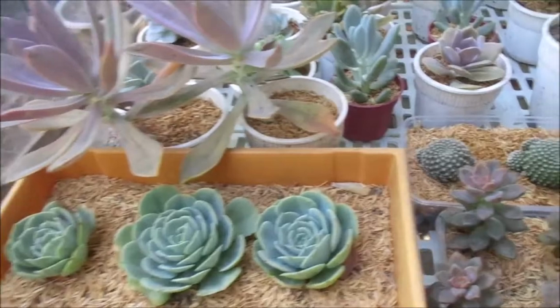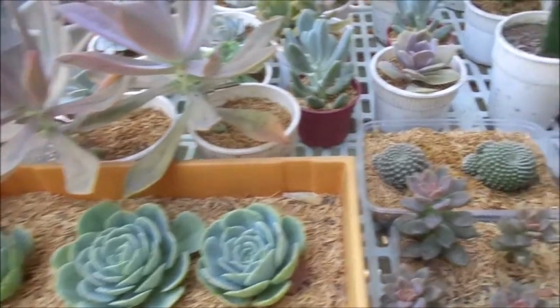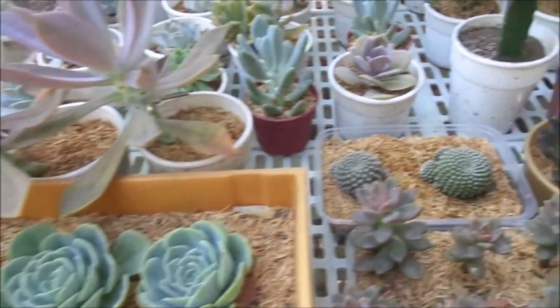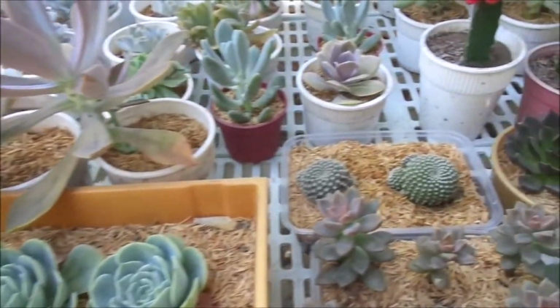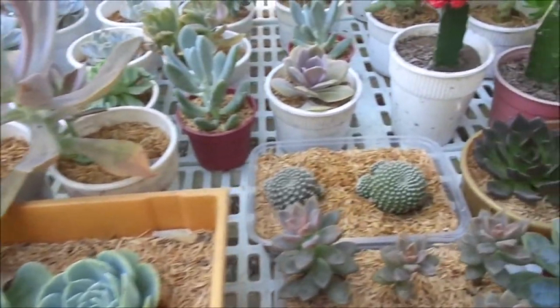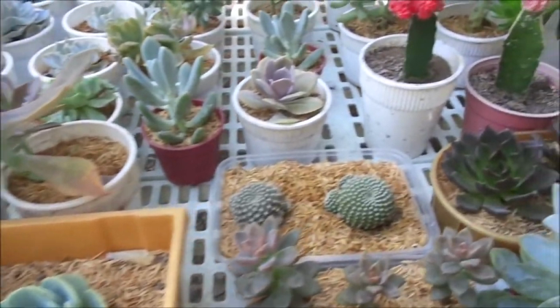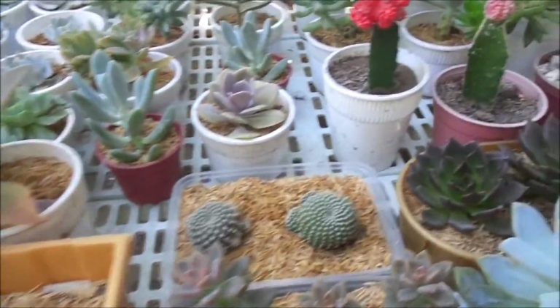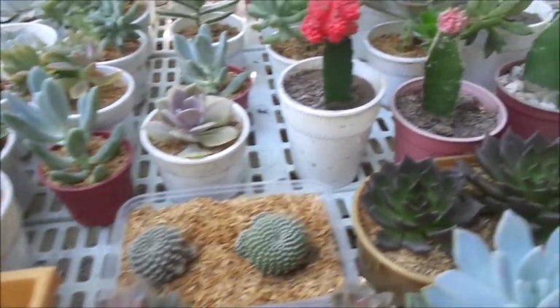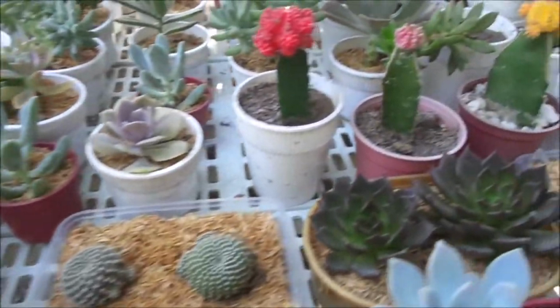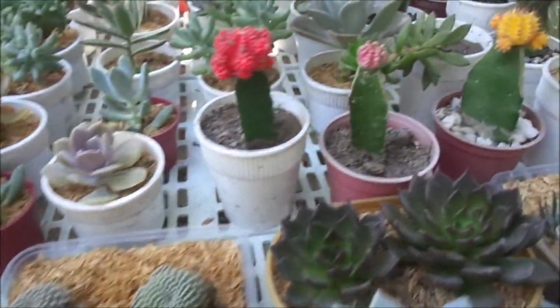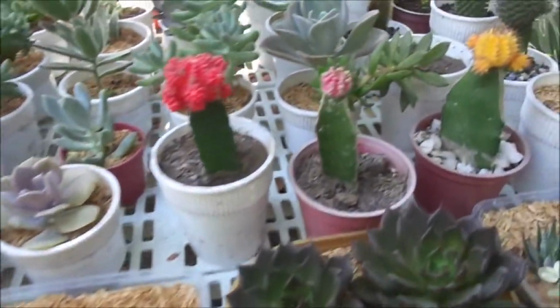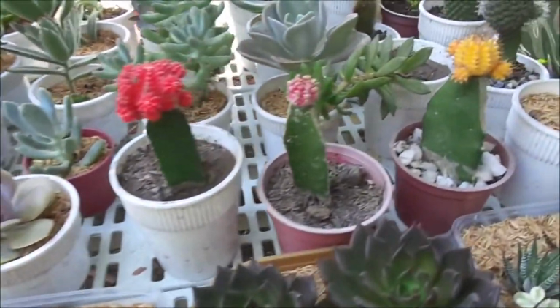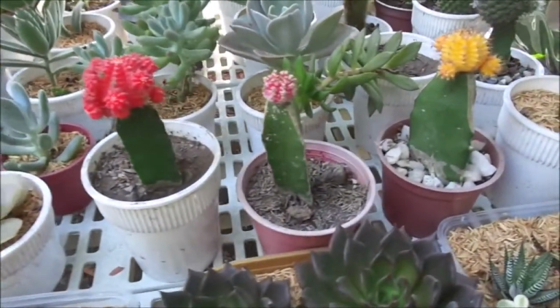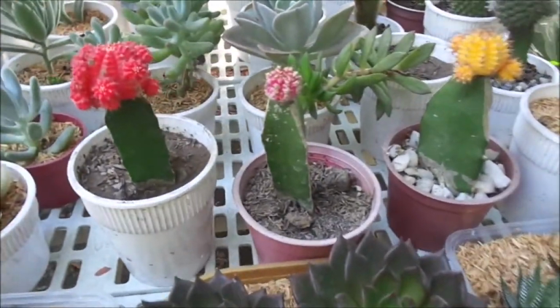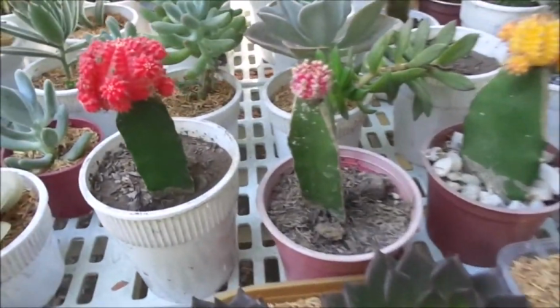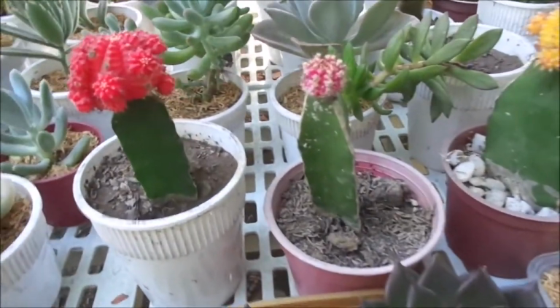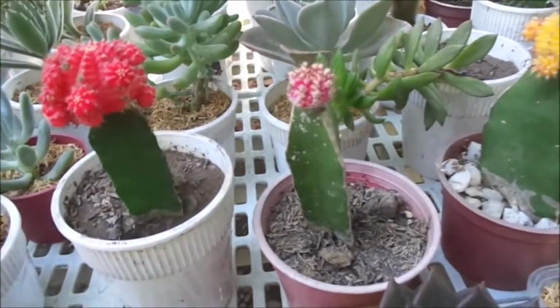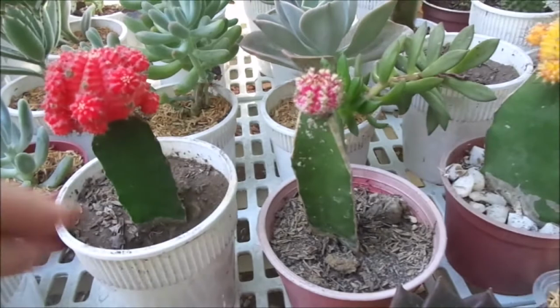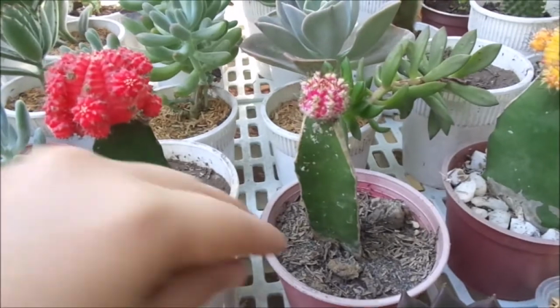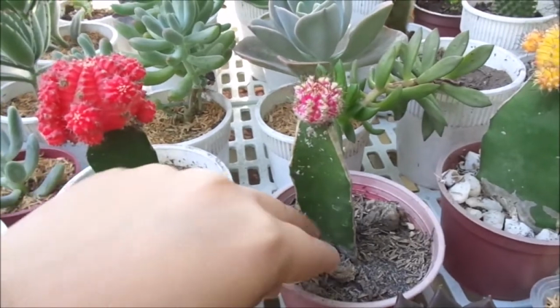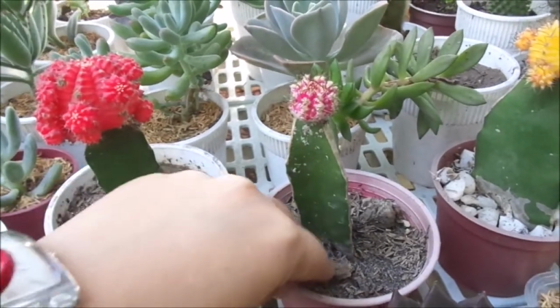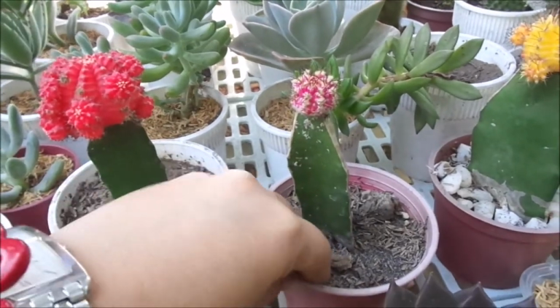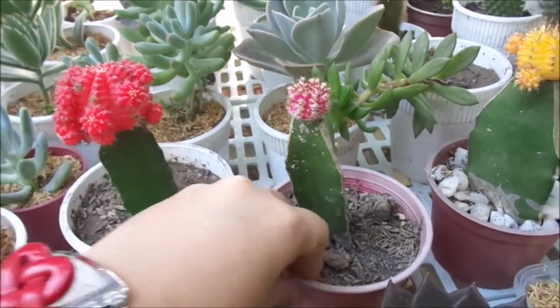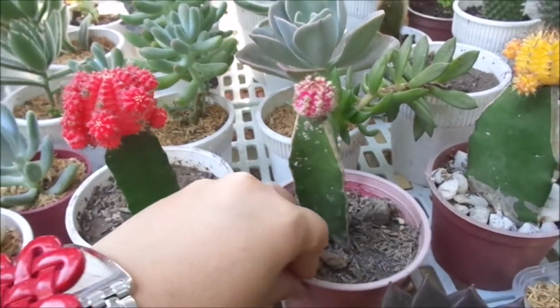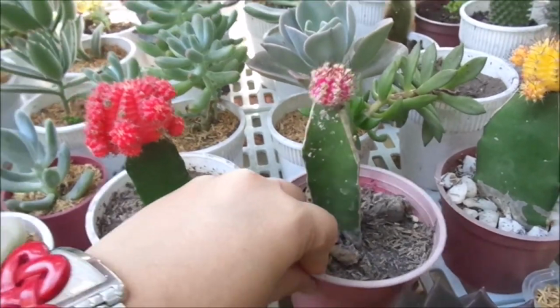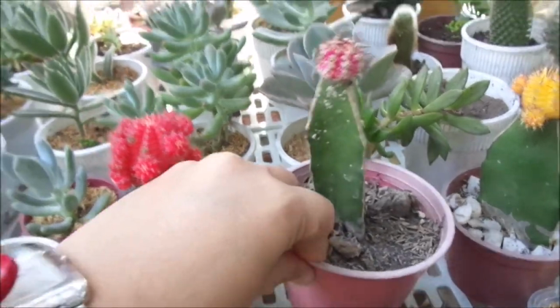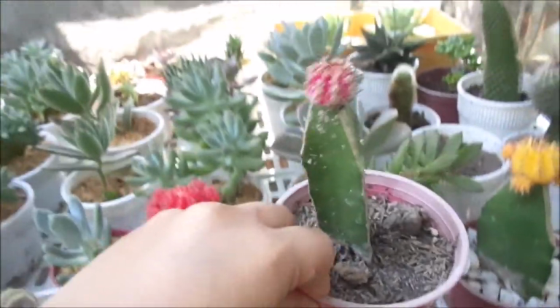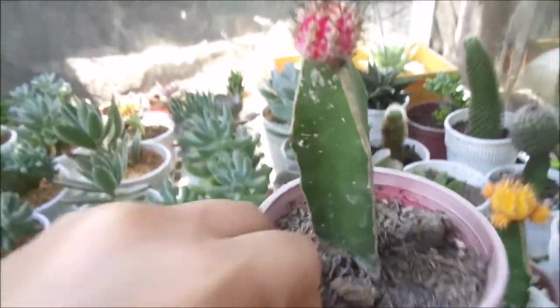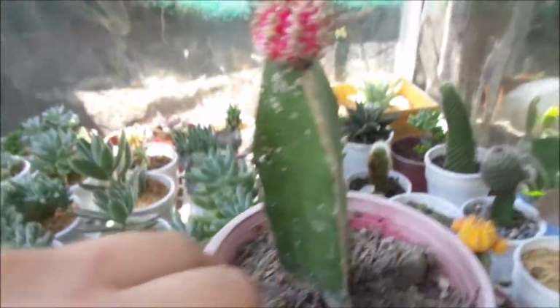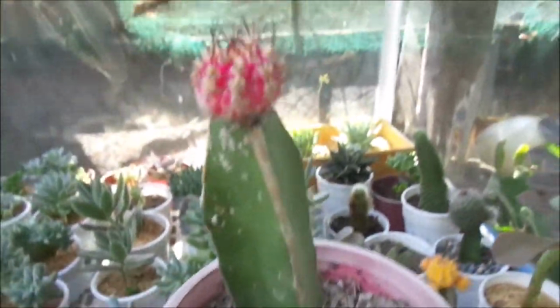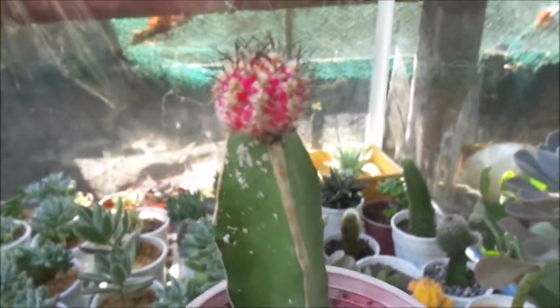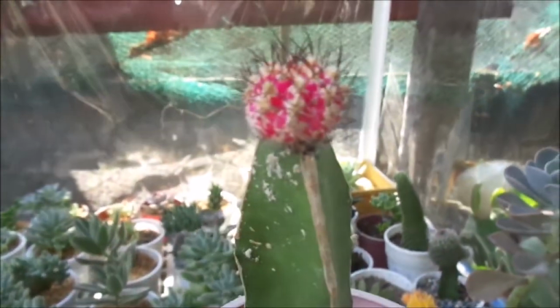Hi guys, Jory here and welcome again to my channel. Today I'm going to show you guys how to treat succulents with bugs like this one.